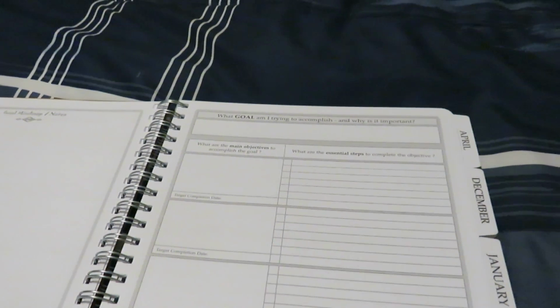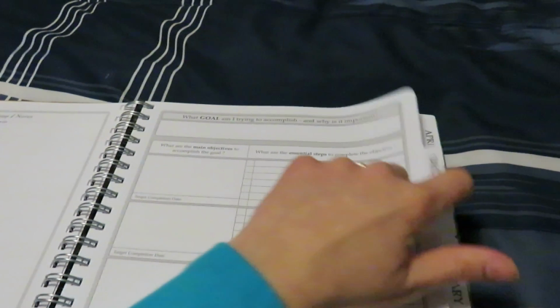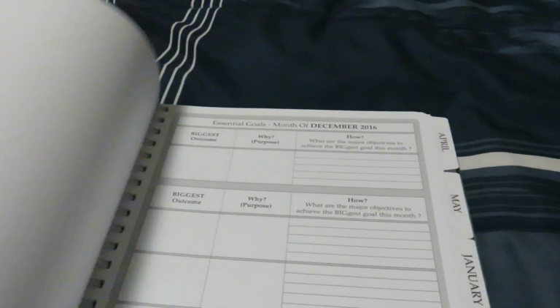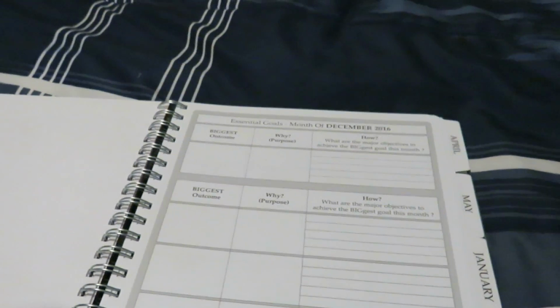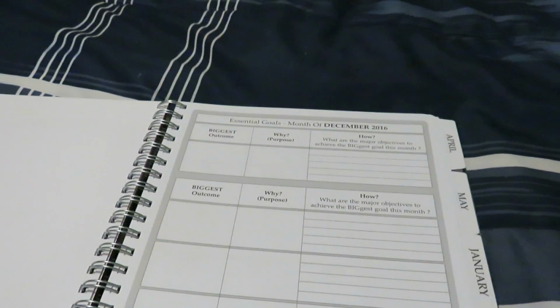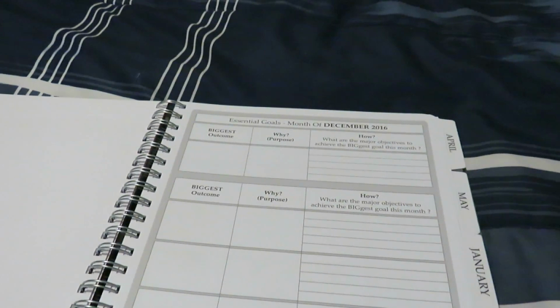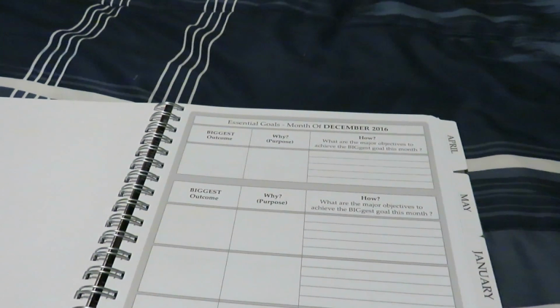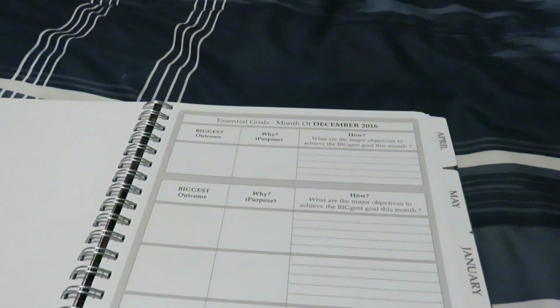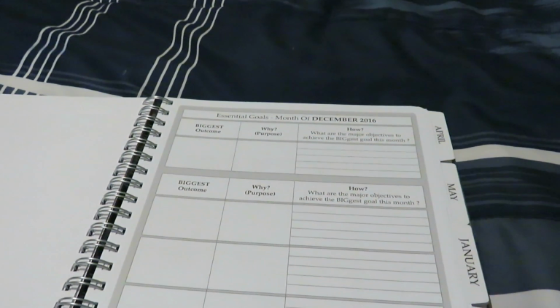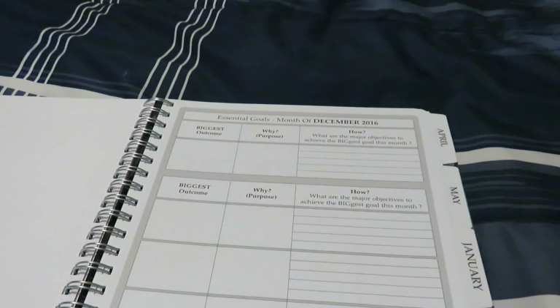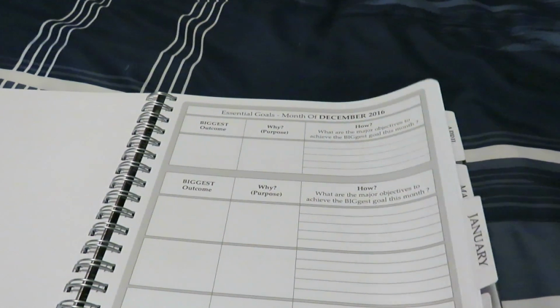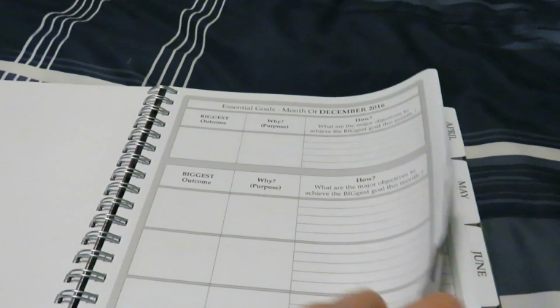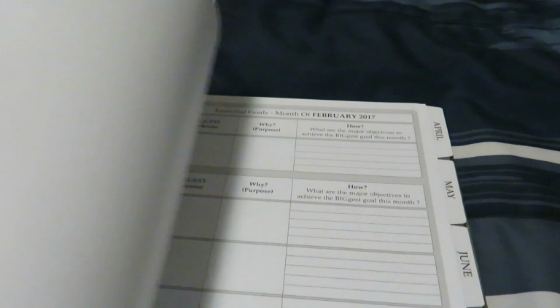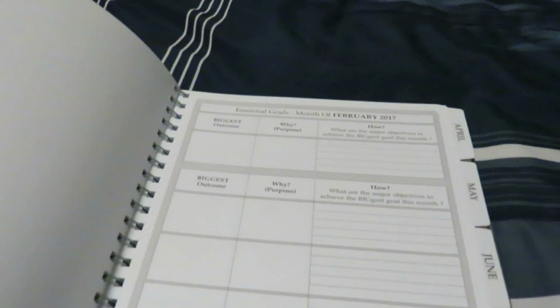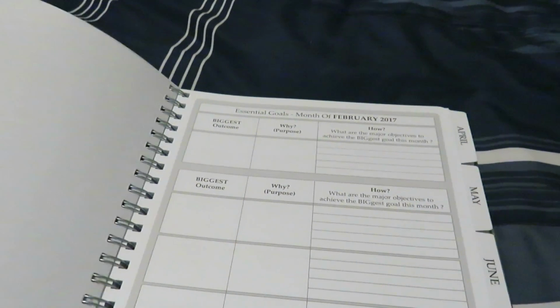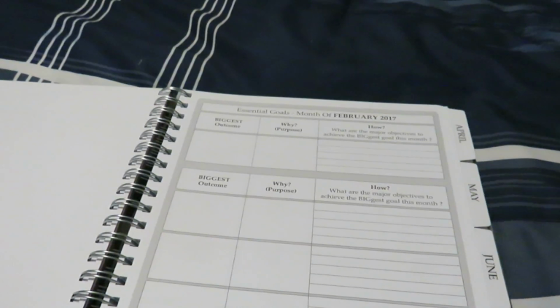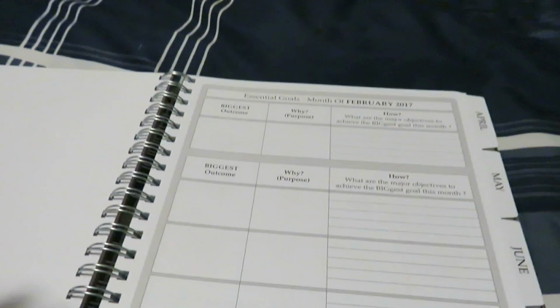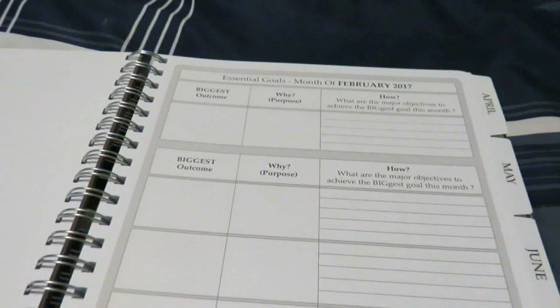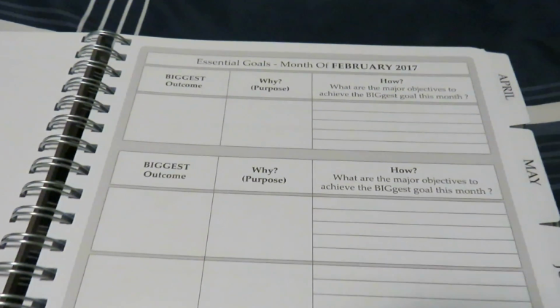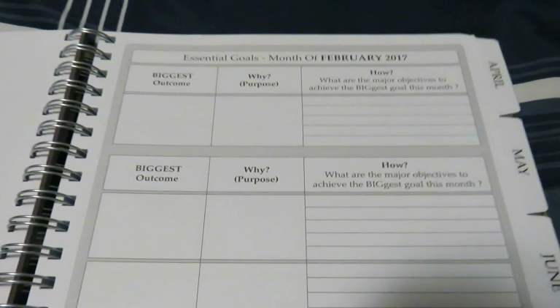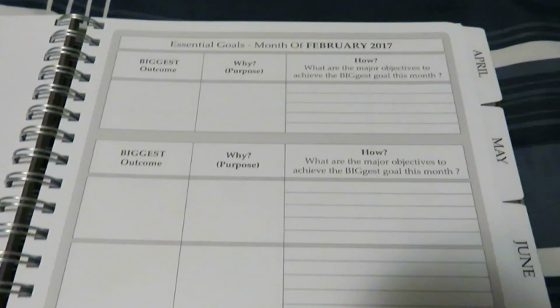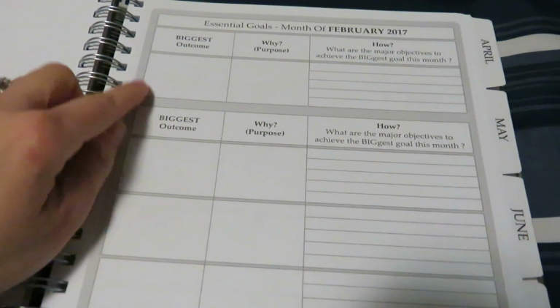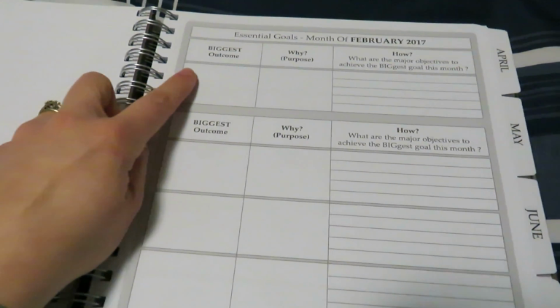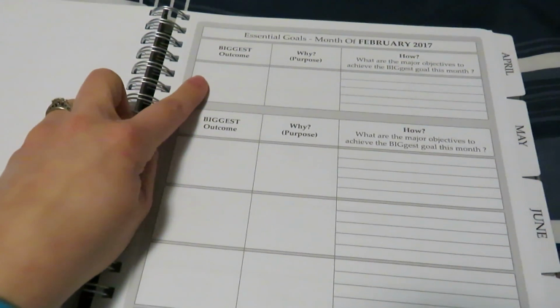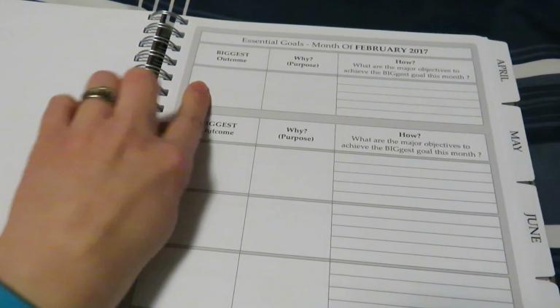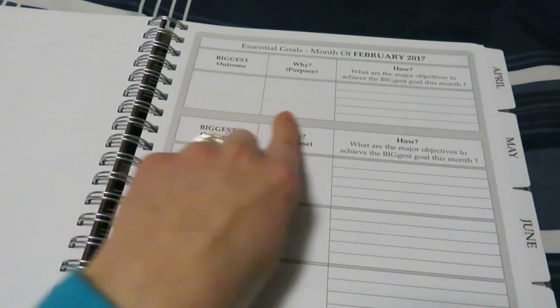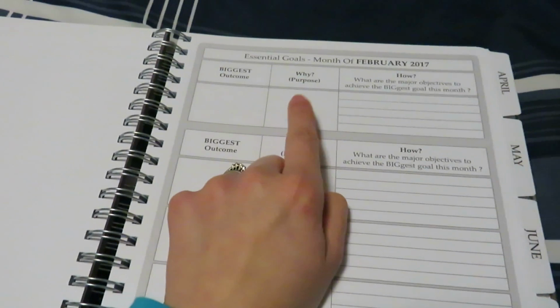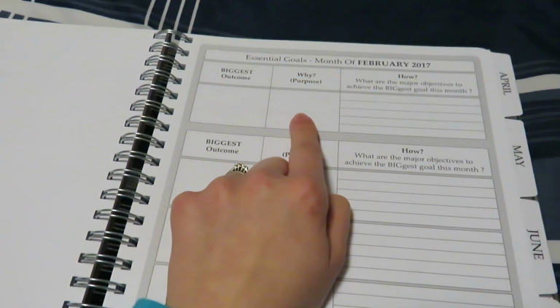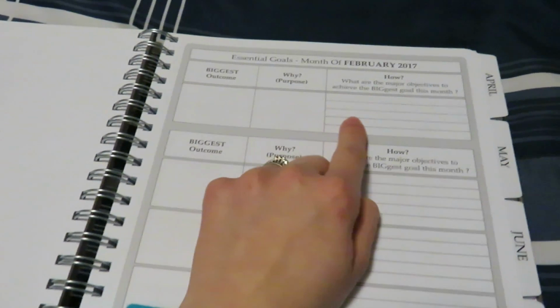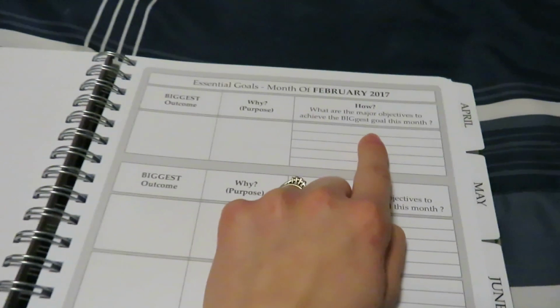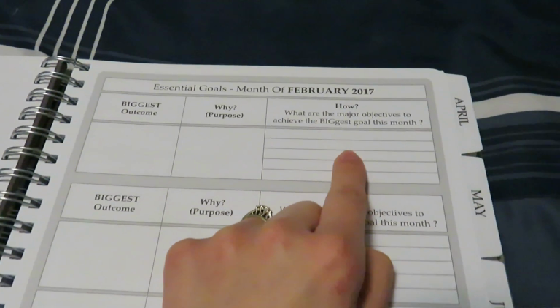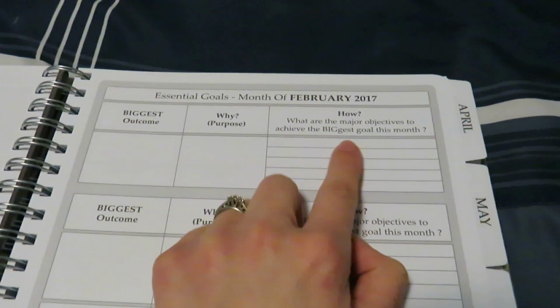And then it goes into December 2016, which we're past. We're in February now, so let me jump to there. So you'd have your biggest outcome, why, and how.